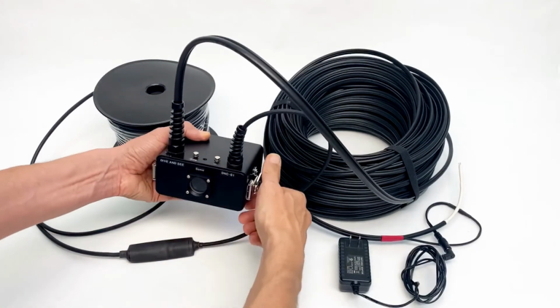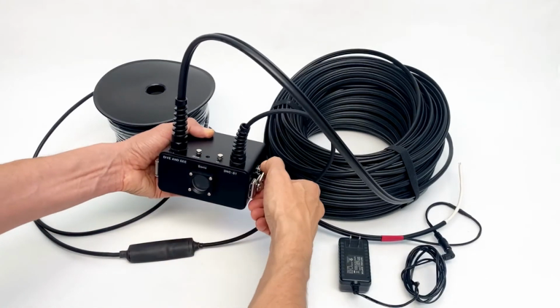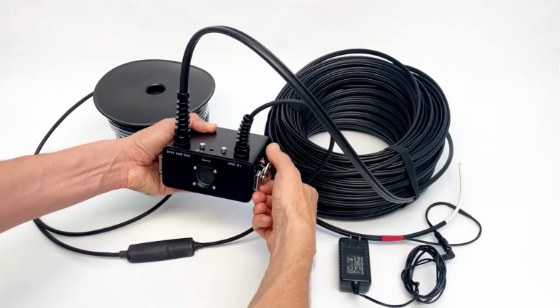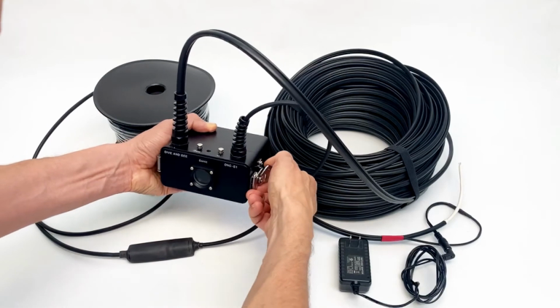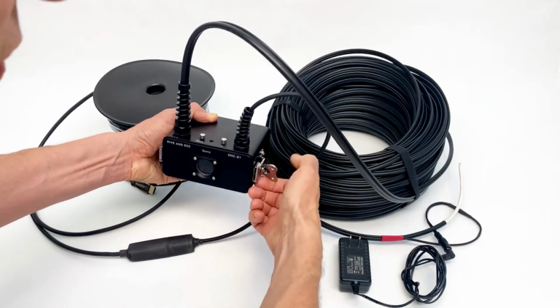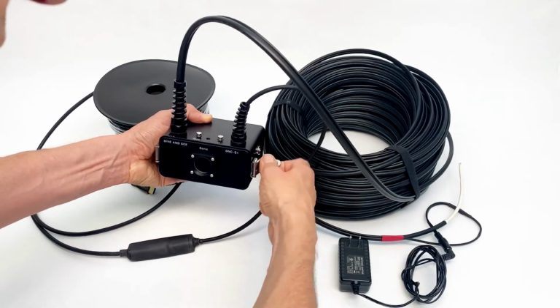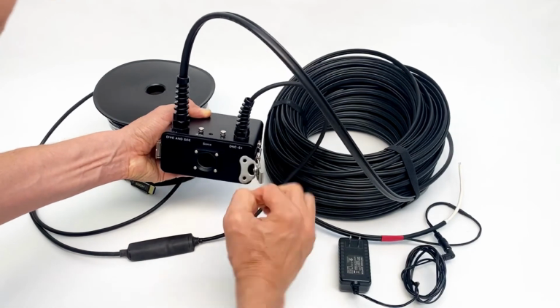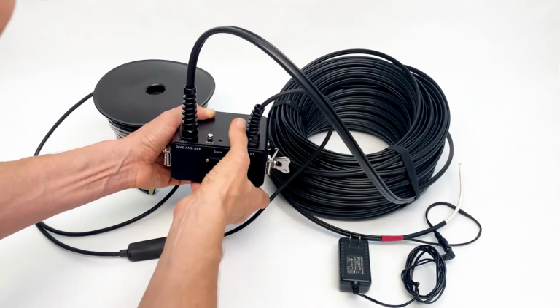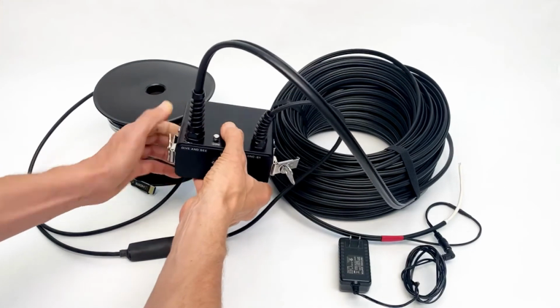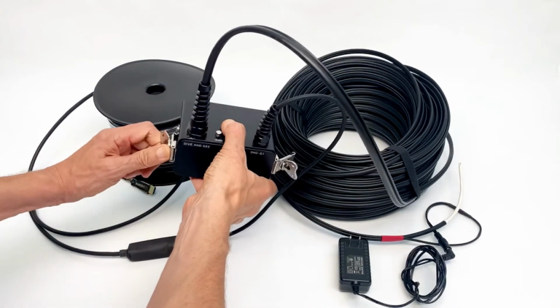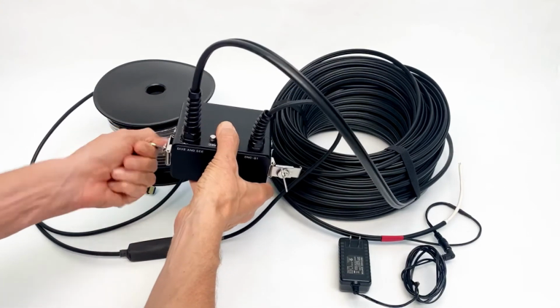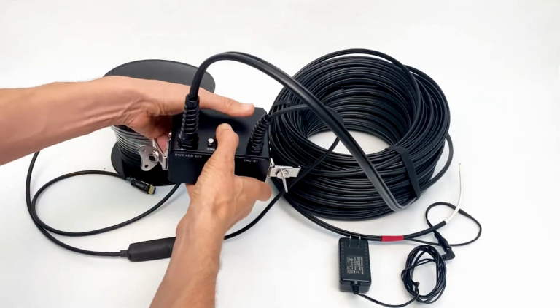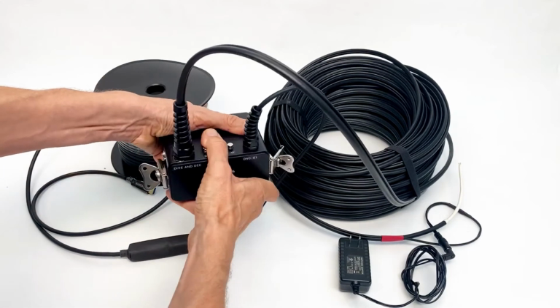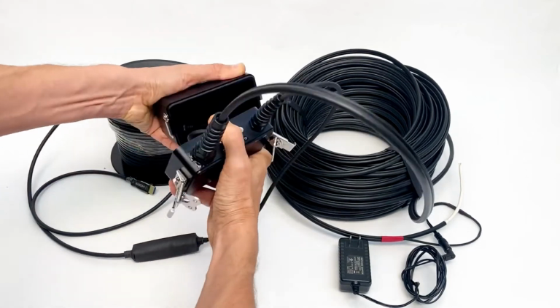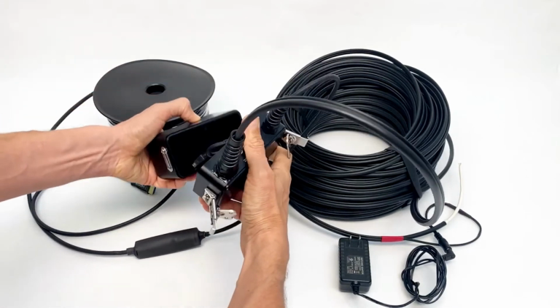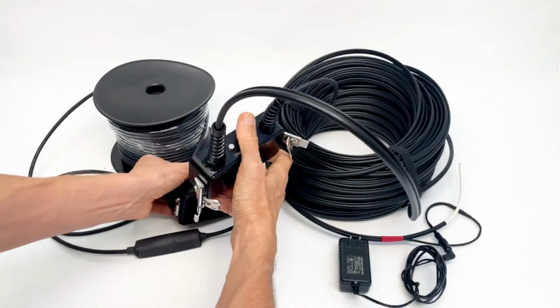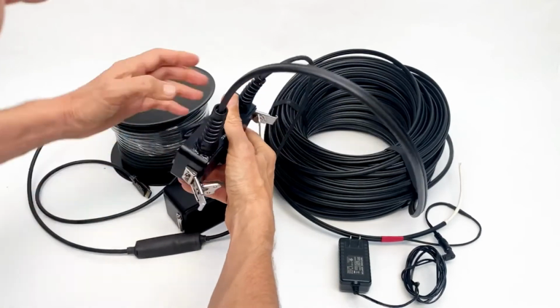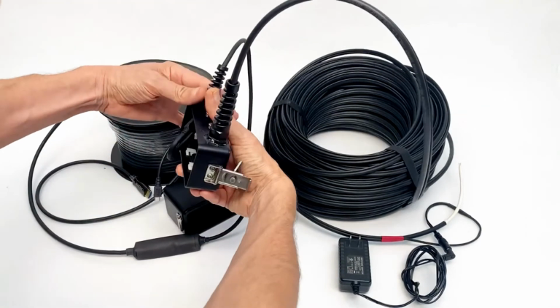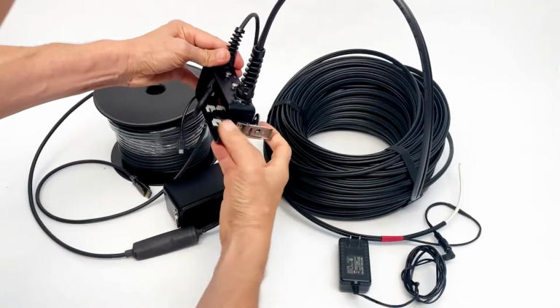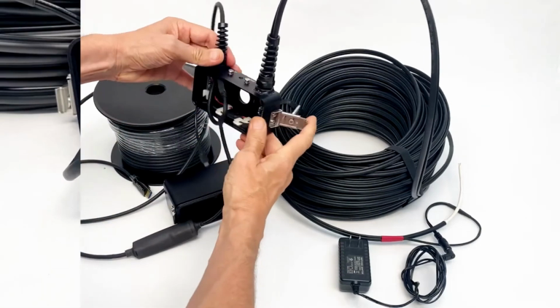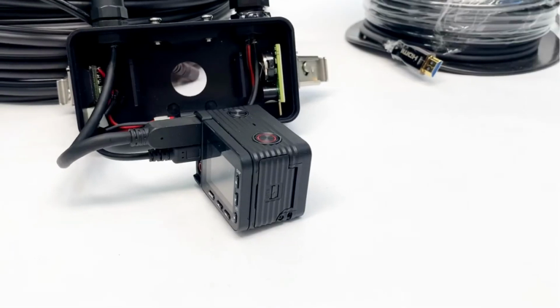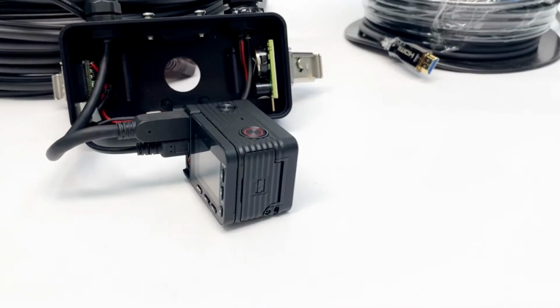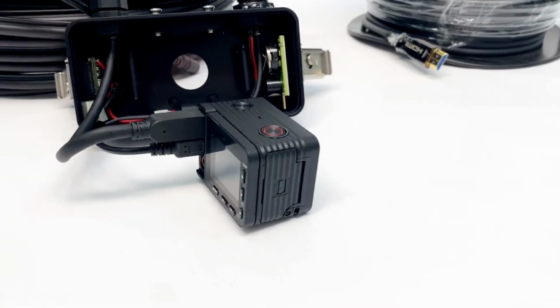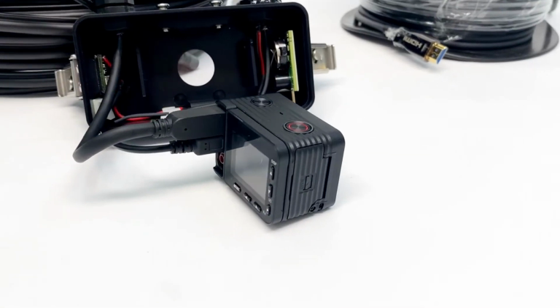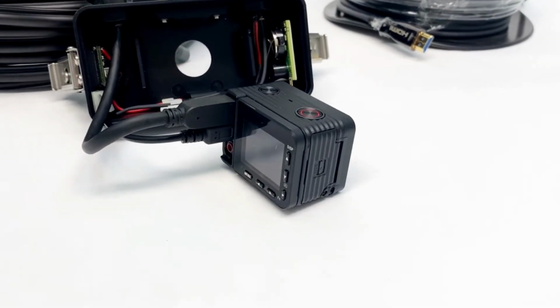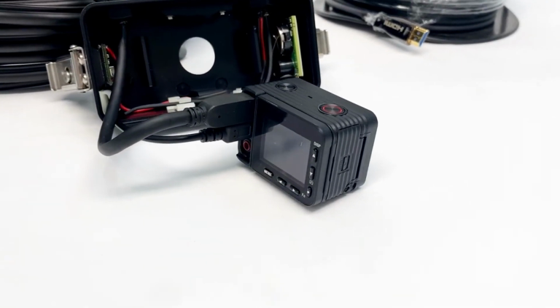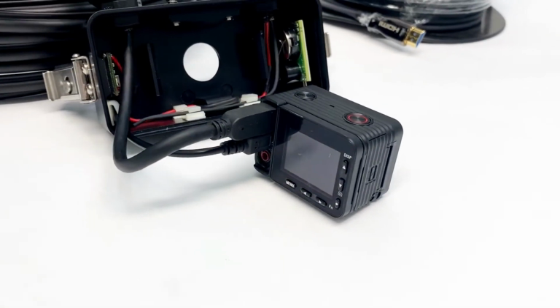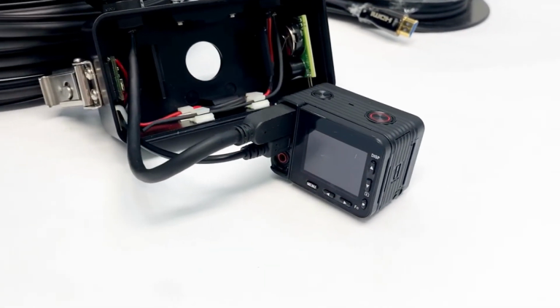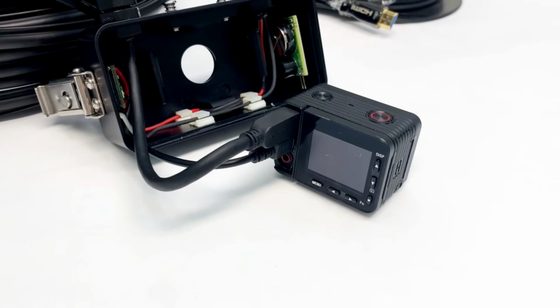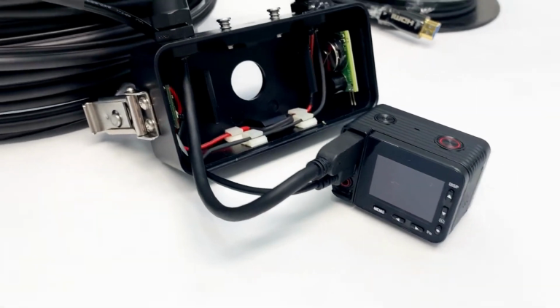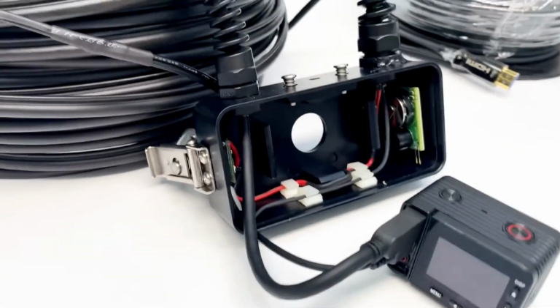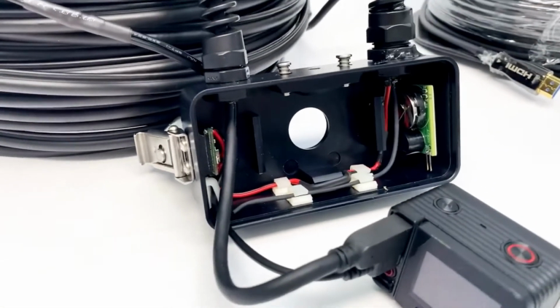This is how easy it is to open the housing. Inside we have the HDMI cable, power cable, and water alarm.